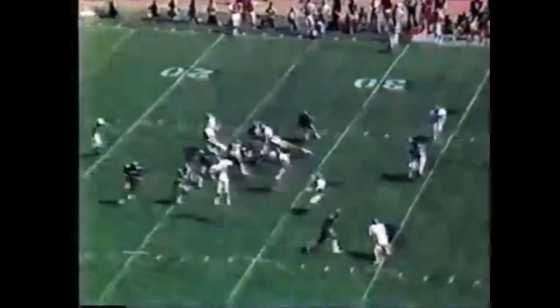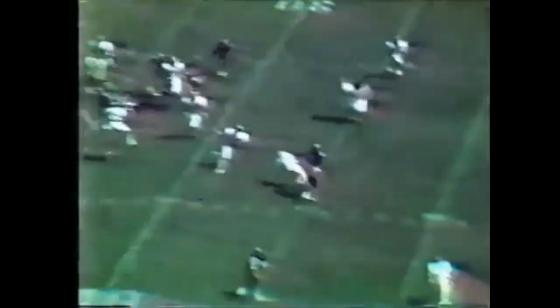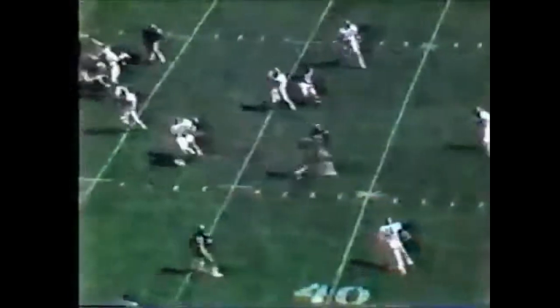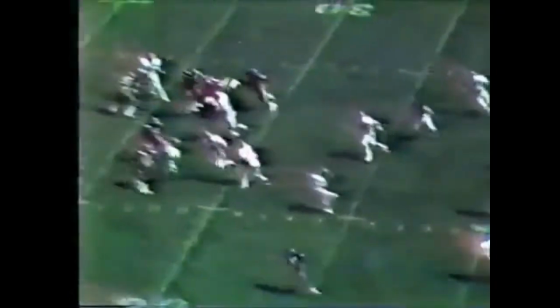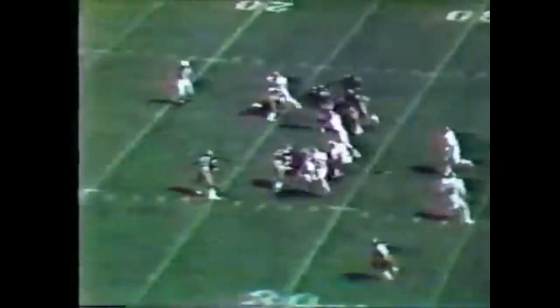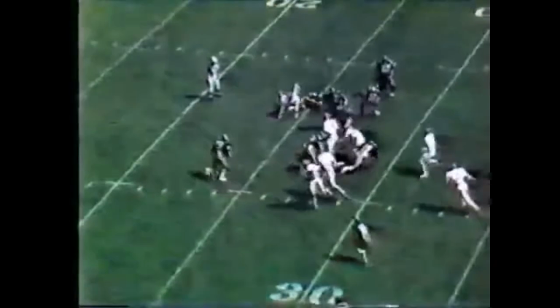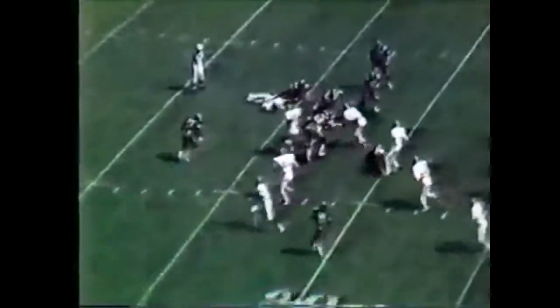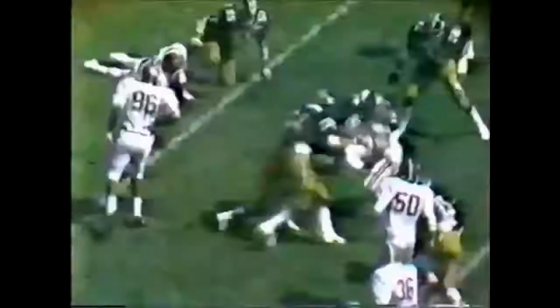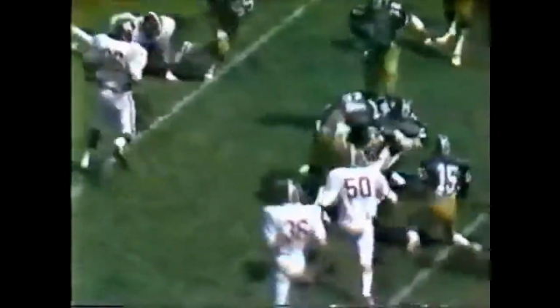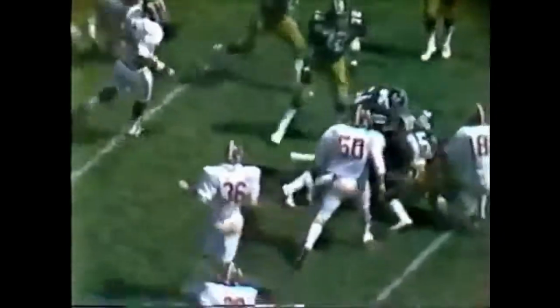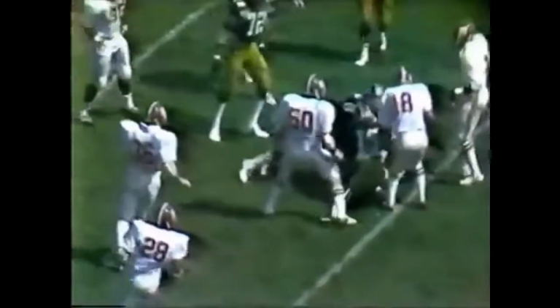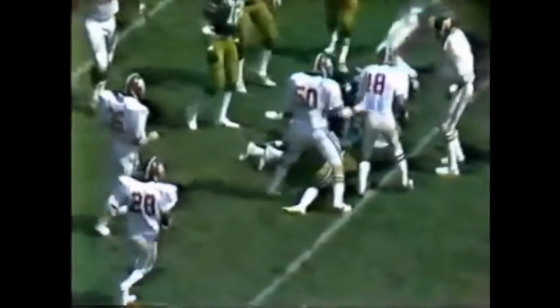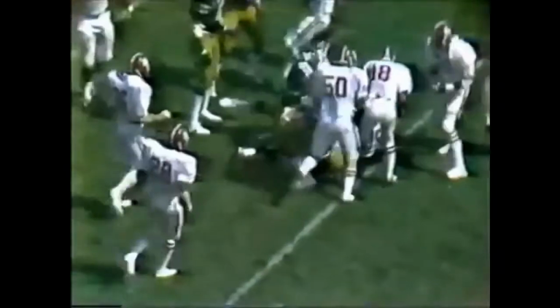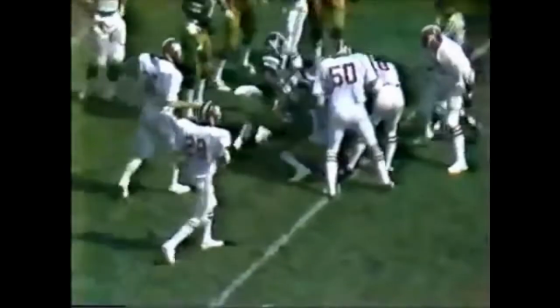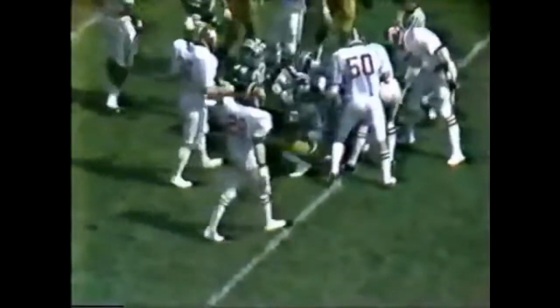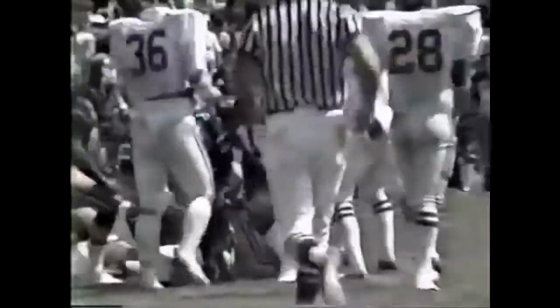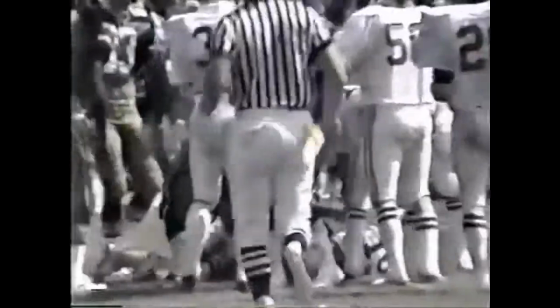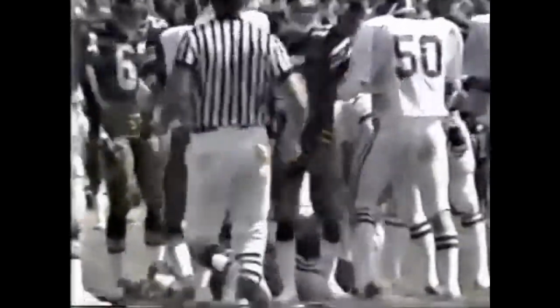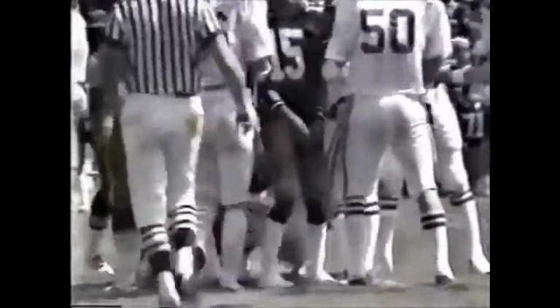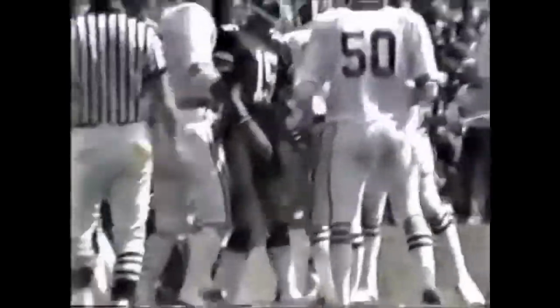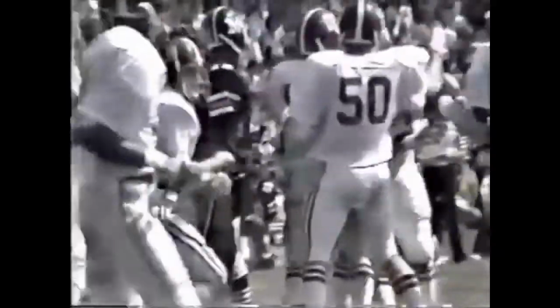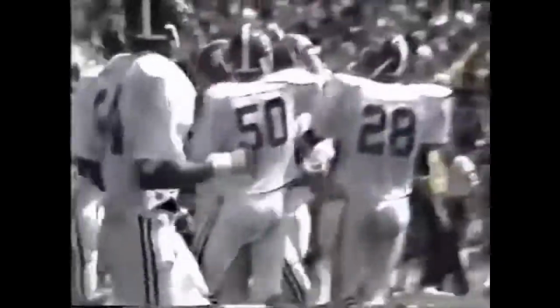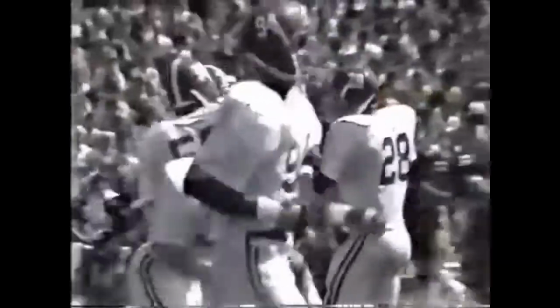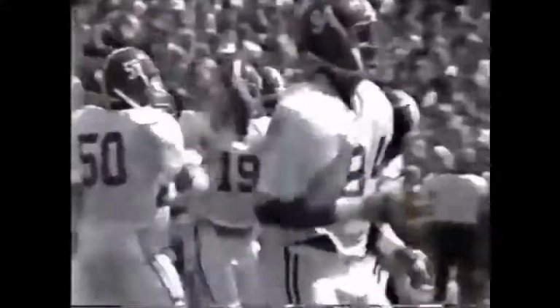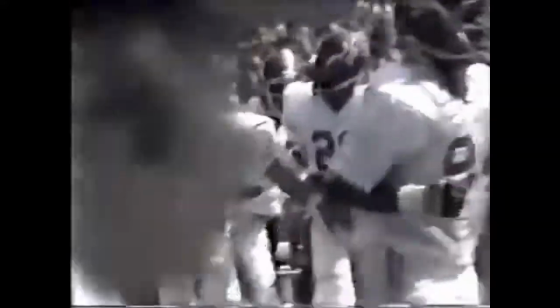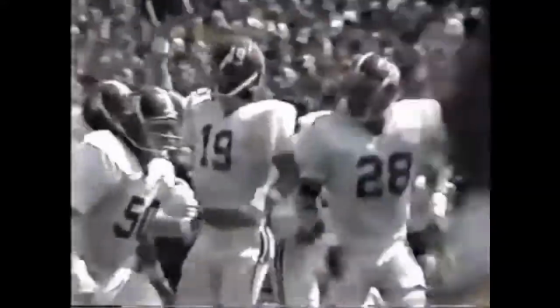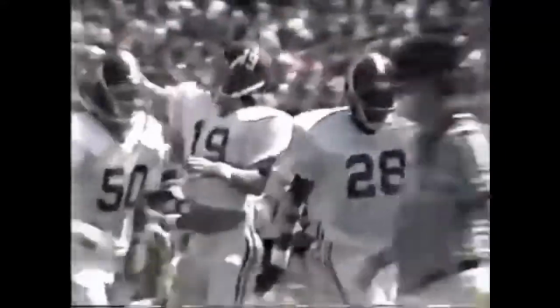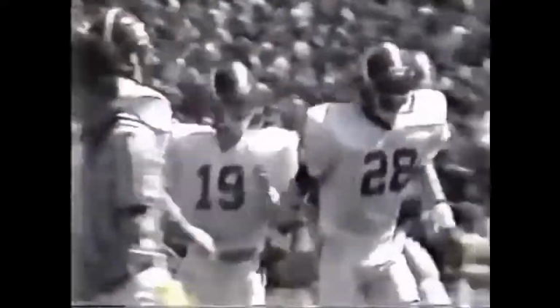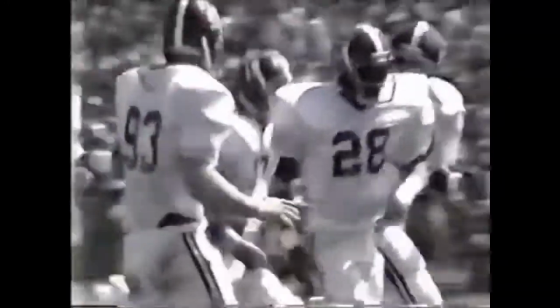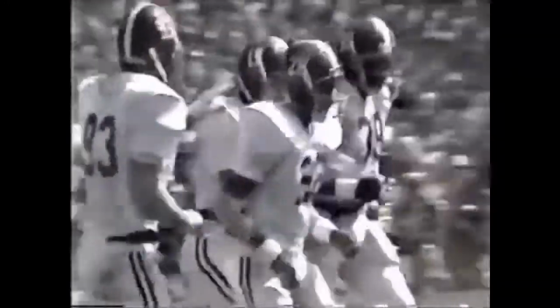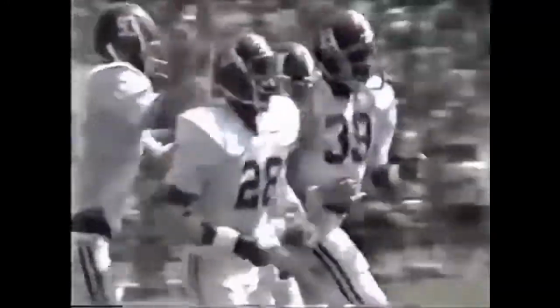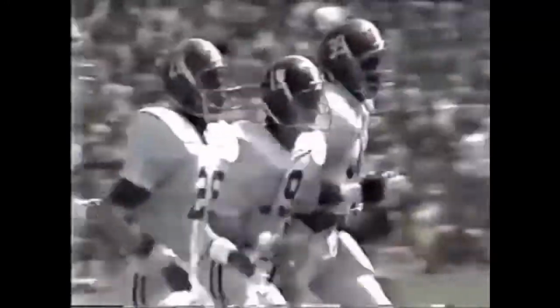Bradley wants to throw. He fires, and it's intercepted by Murray Legg, number 19. He was going for his tight end Kellen Winslow, 83. Threw the ball before Winslow saw it, and Murray Legg came up with a pickoff.